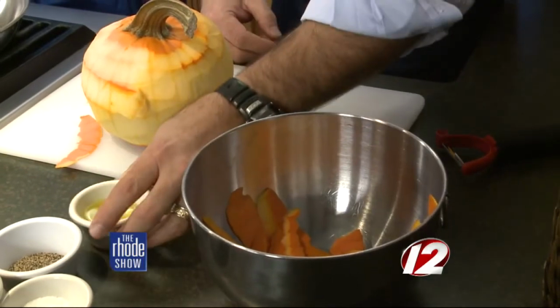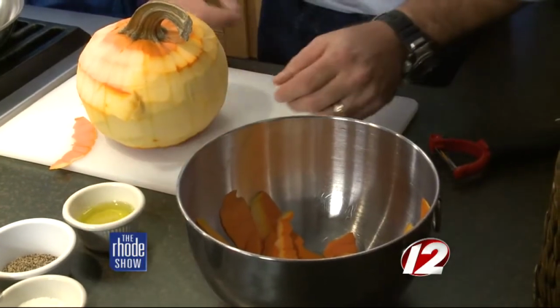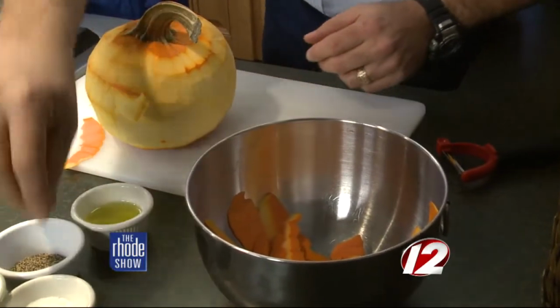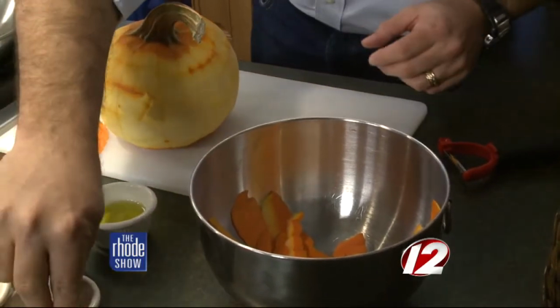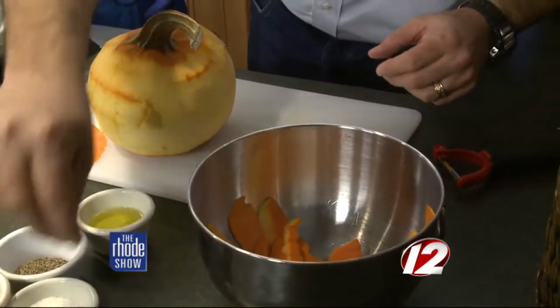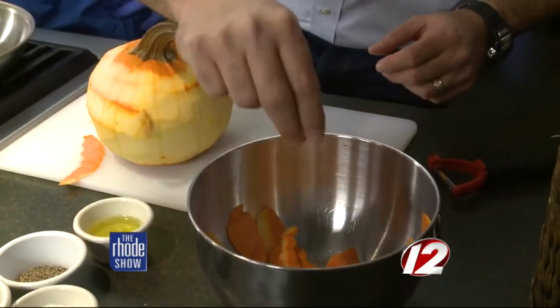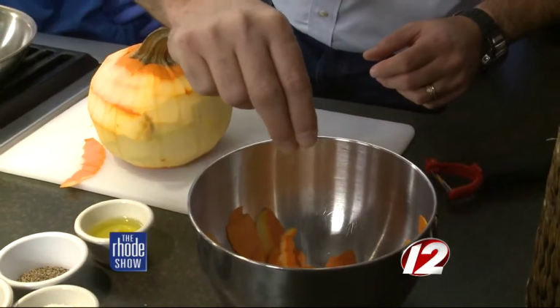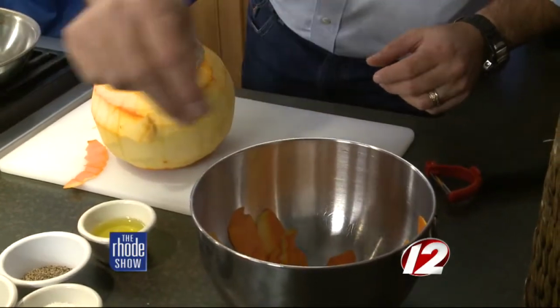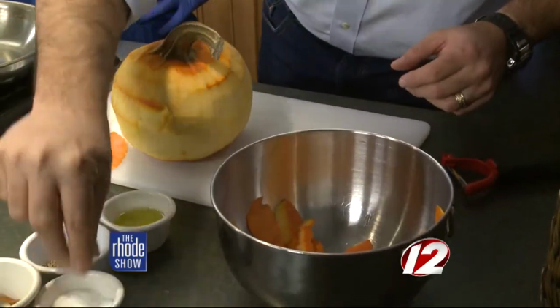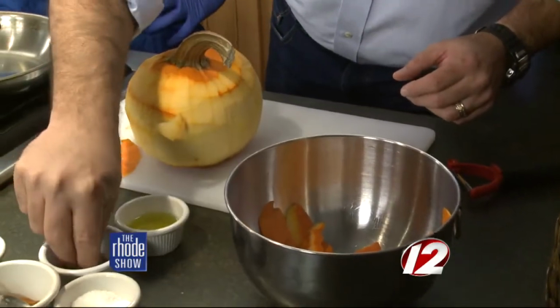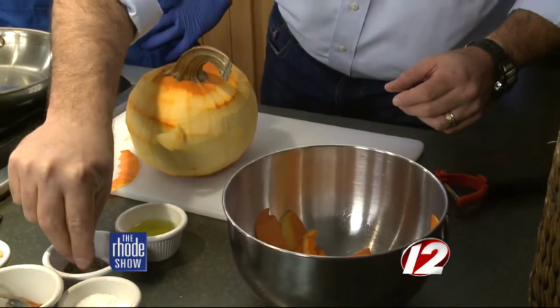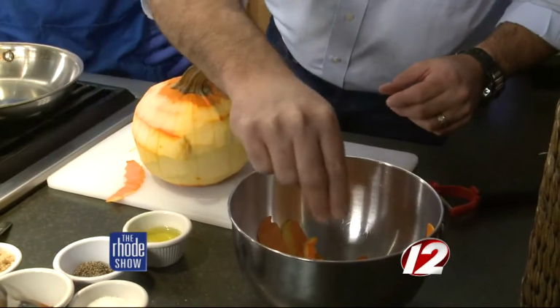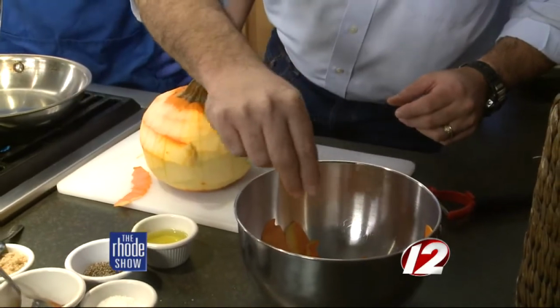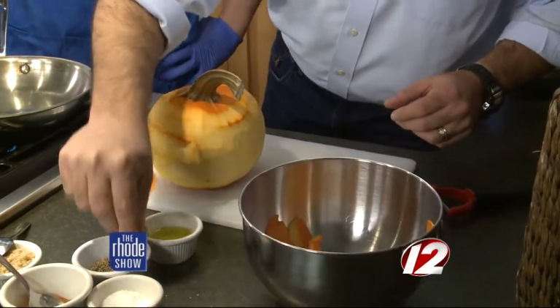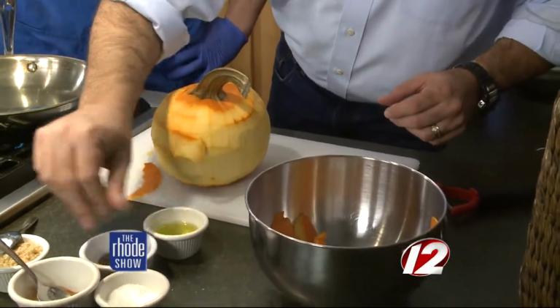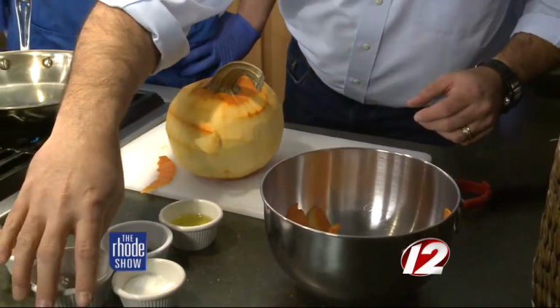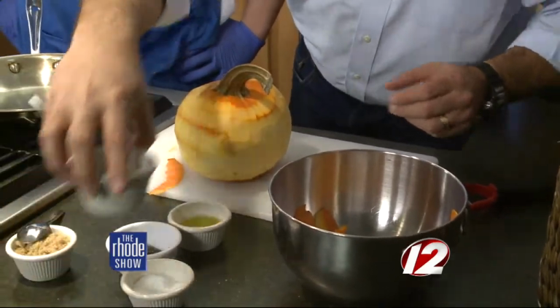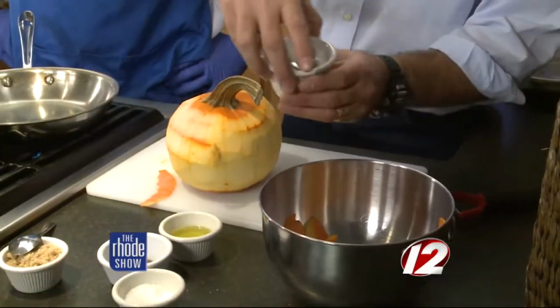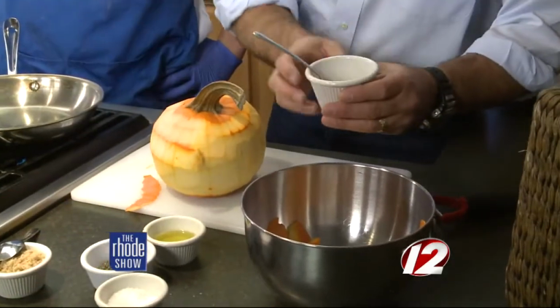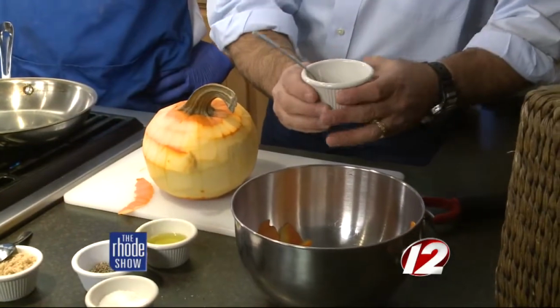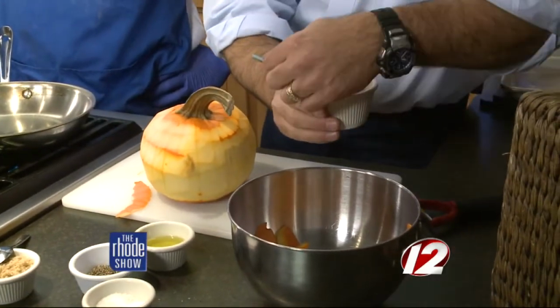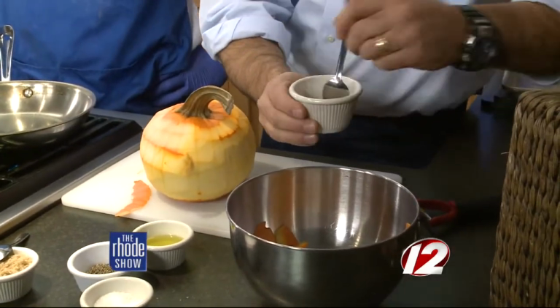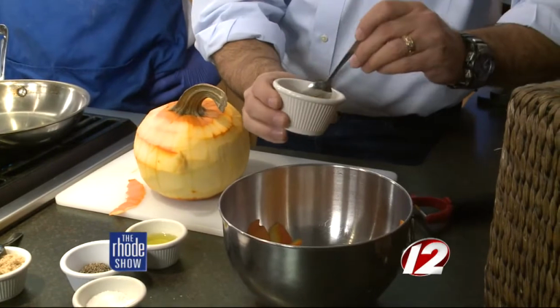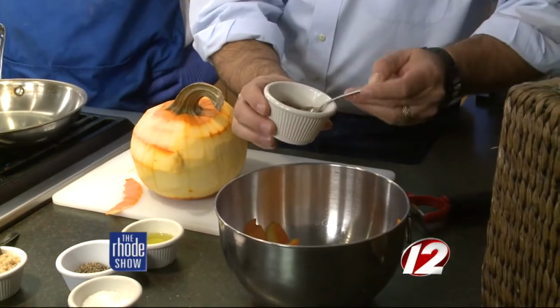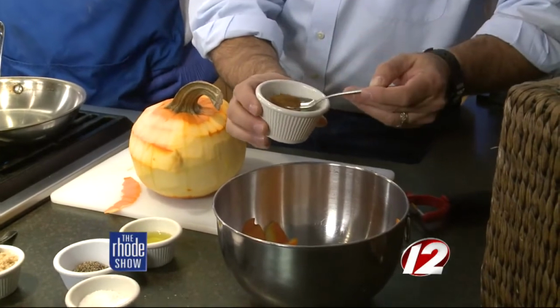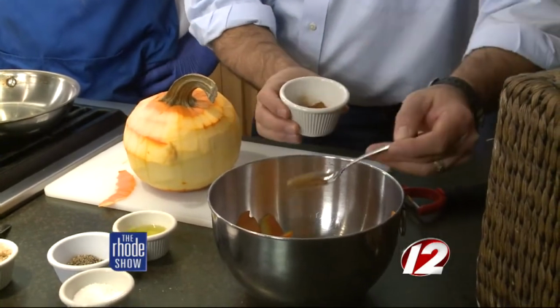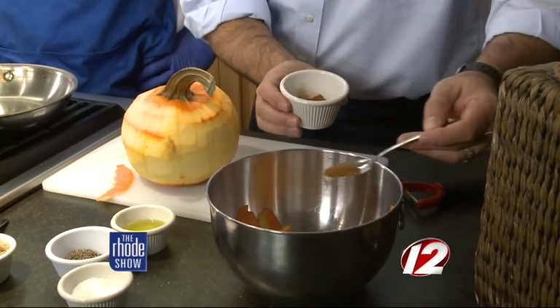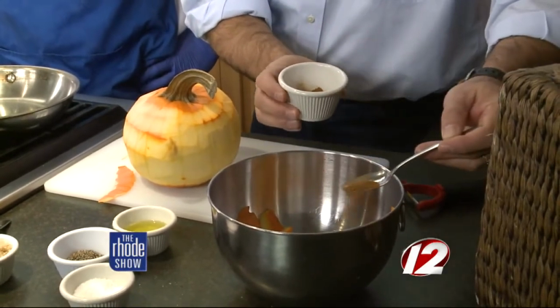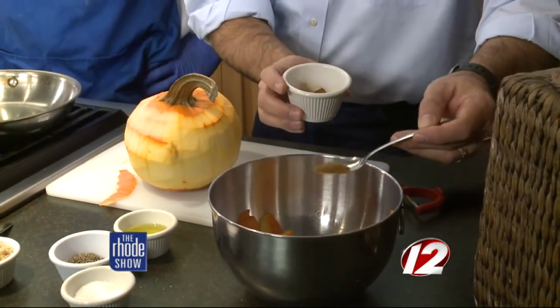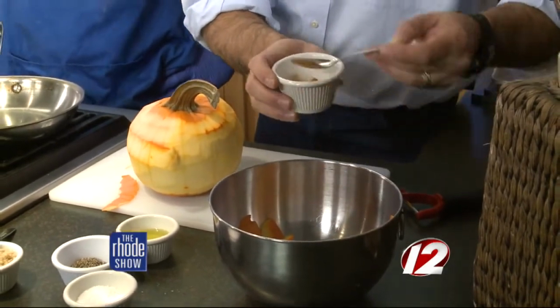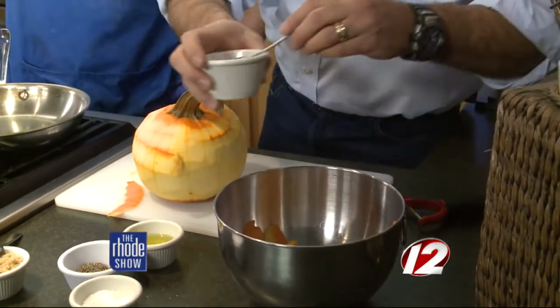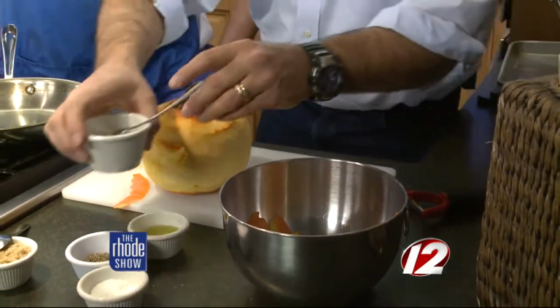A little salt, a pinch of pepper, and cinnamon — about a half a teaspoon. Sprinkle that in.